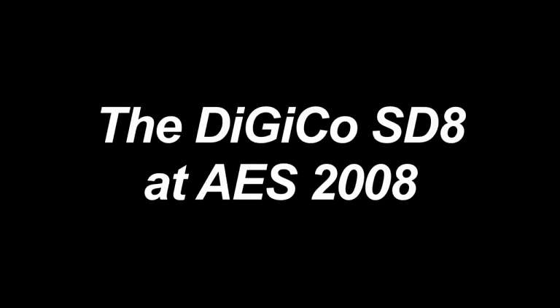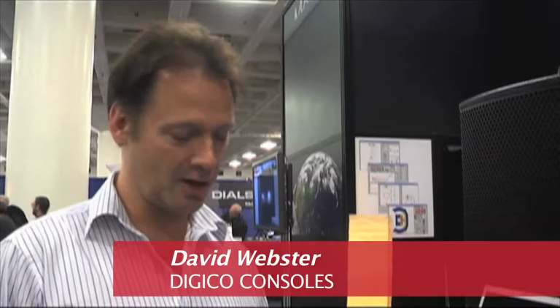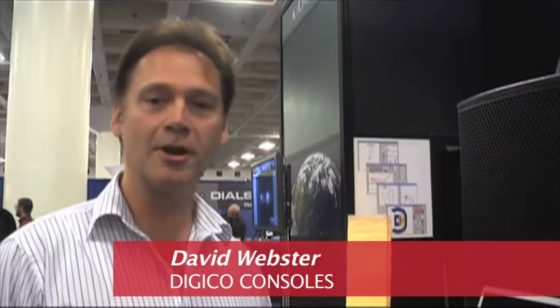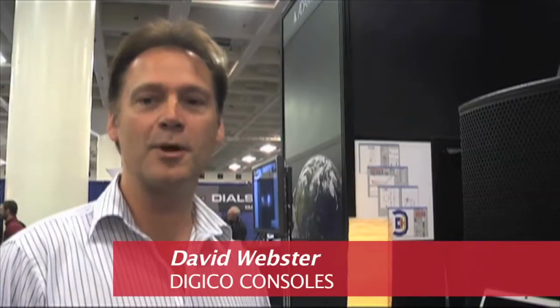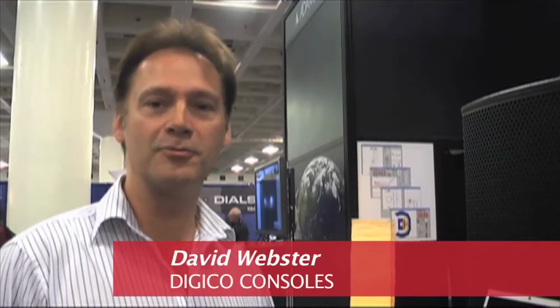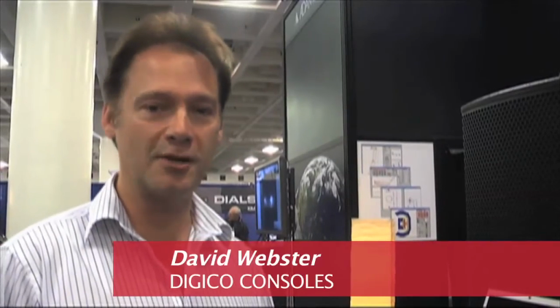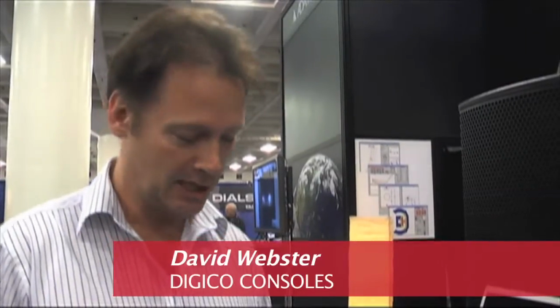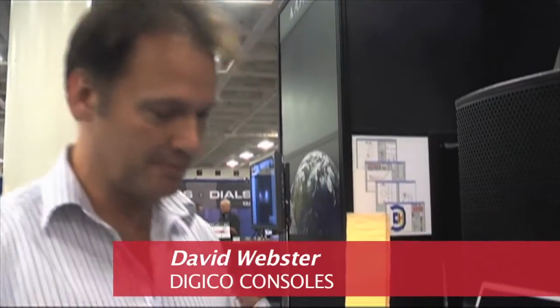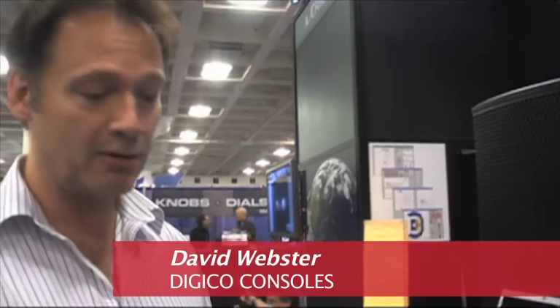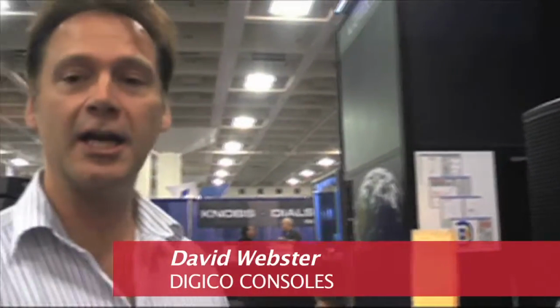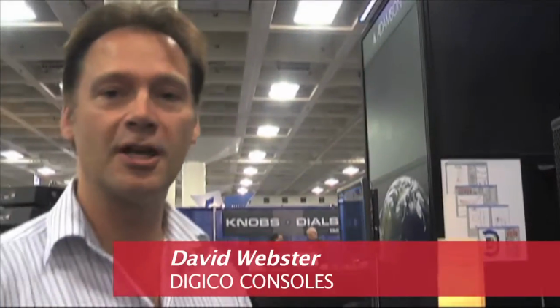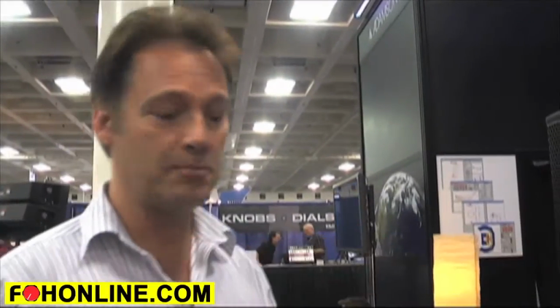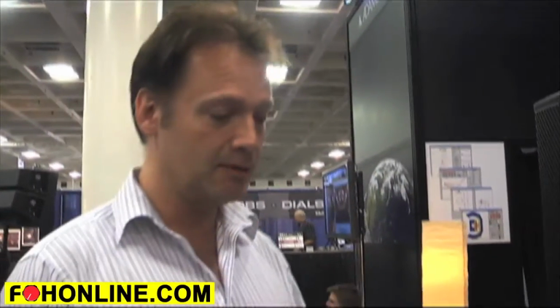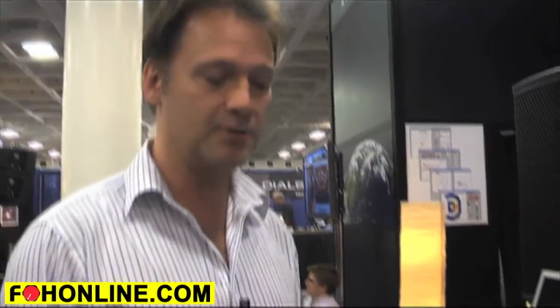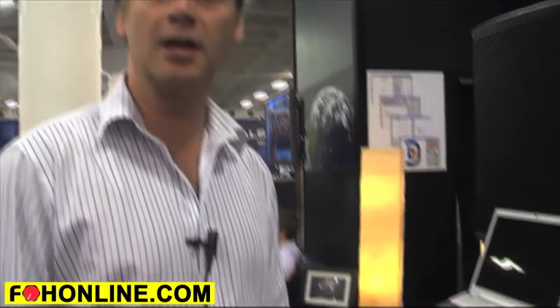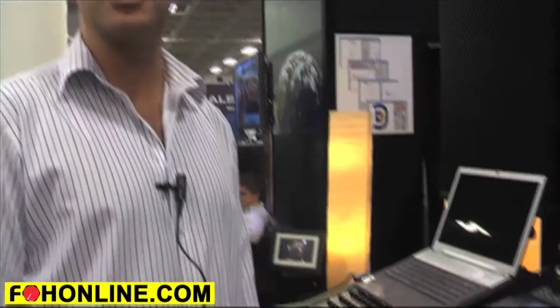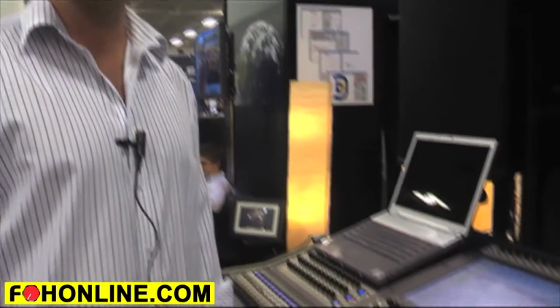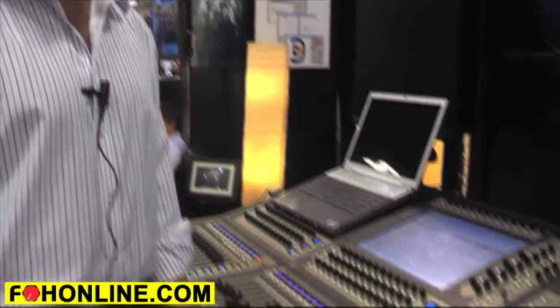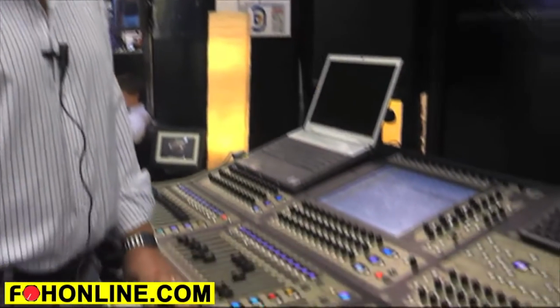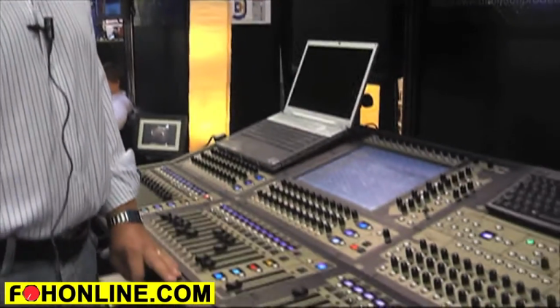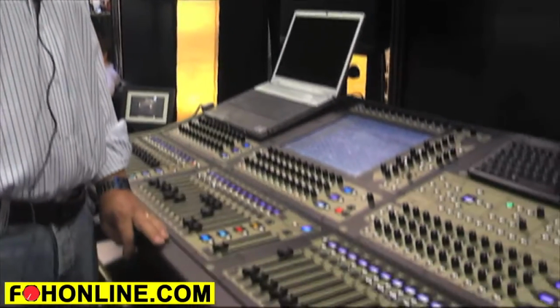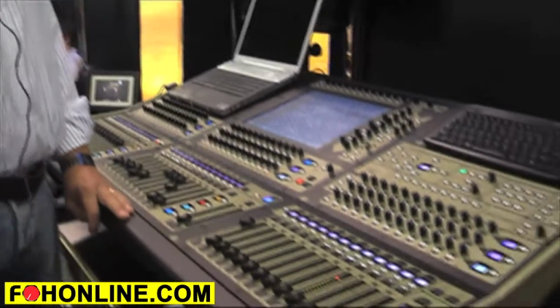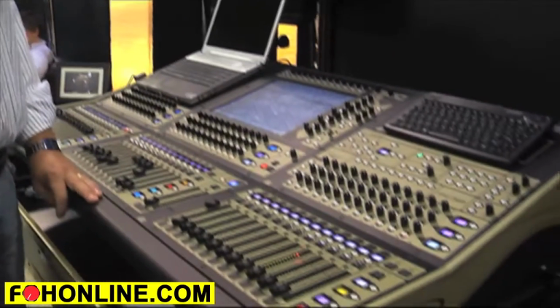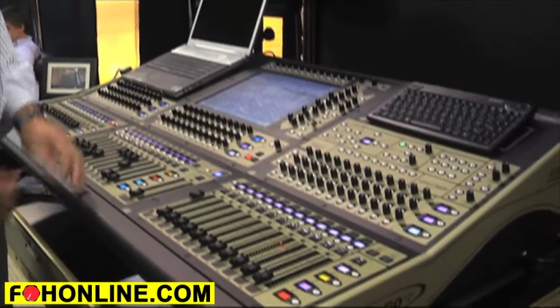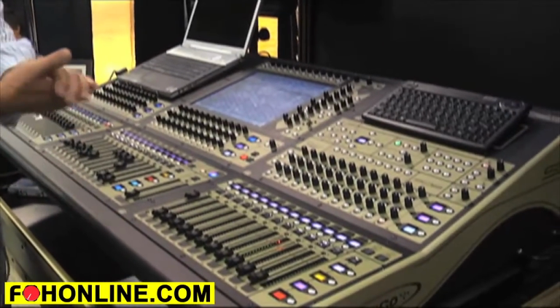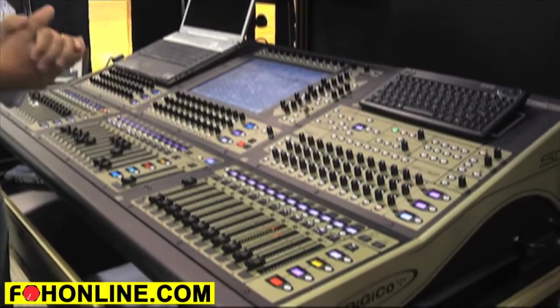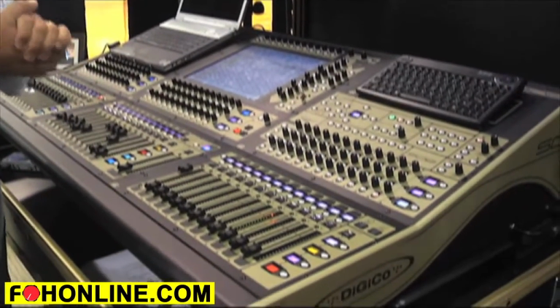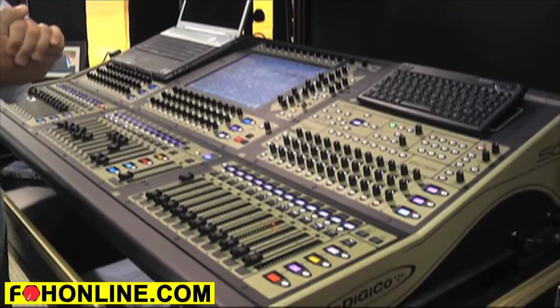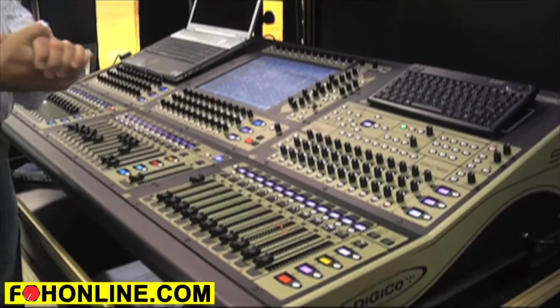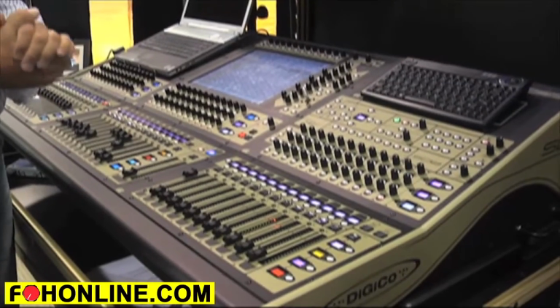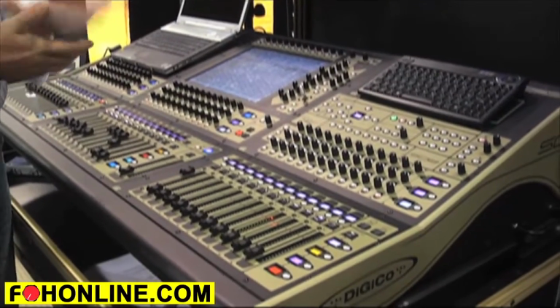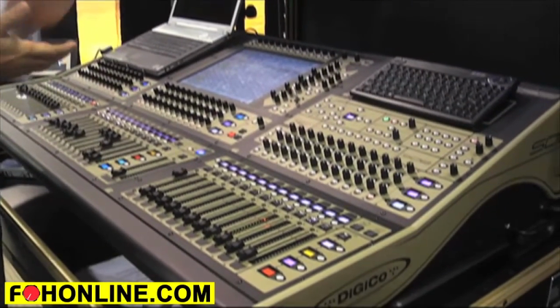Hi, I'm David Webster from DigiCo. We're here at the AES debuting the new STA console — black and gold as you can see. It's our new entry-level console.